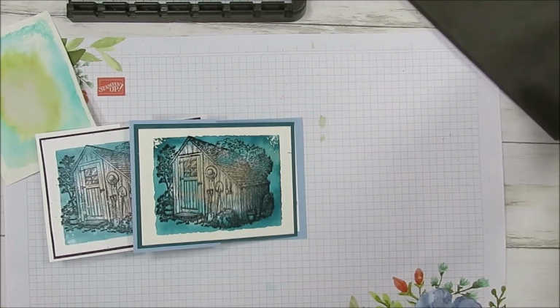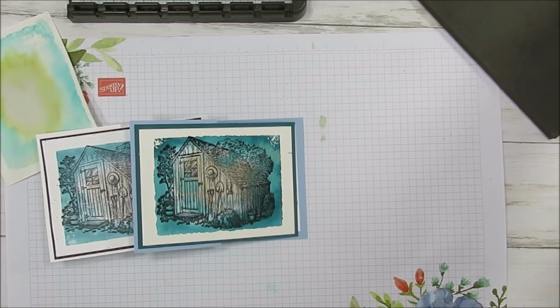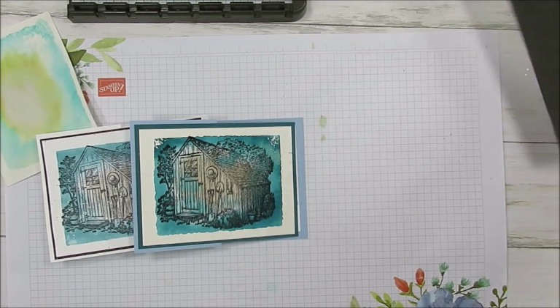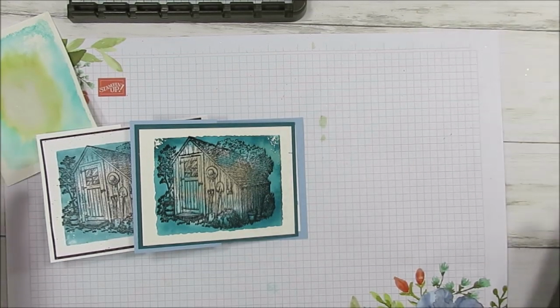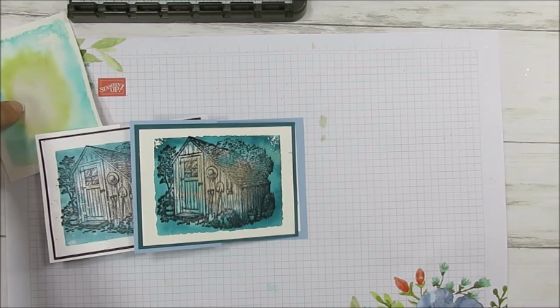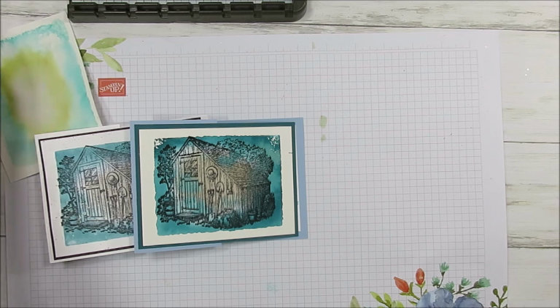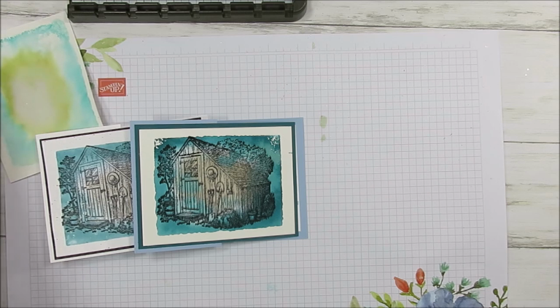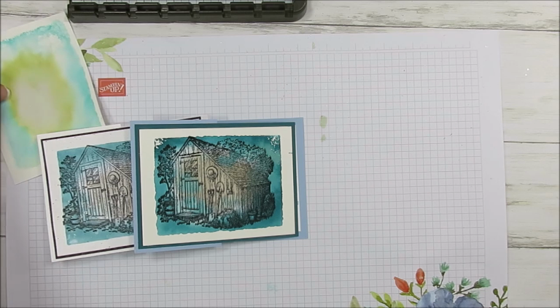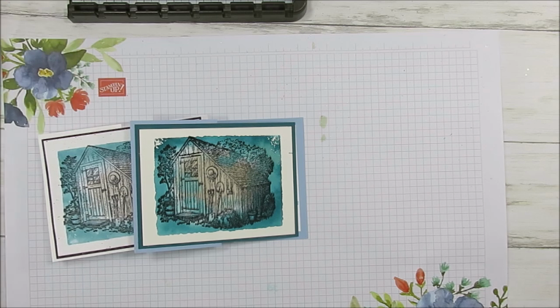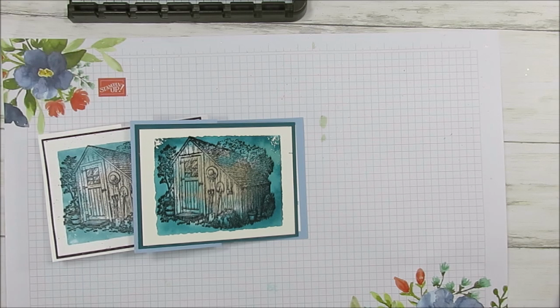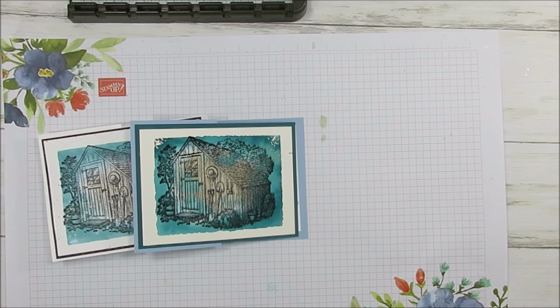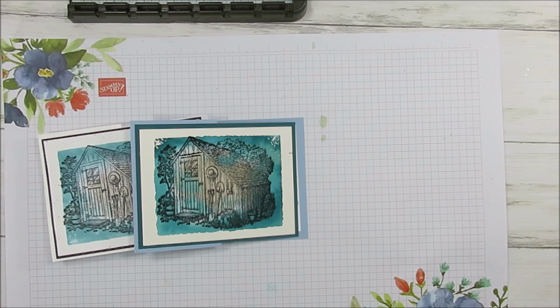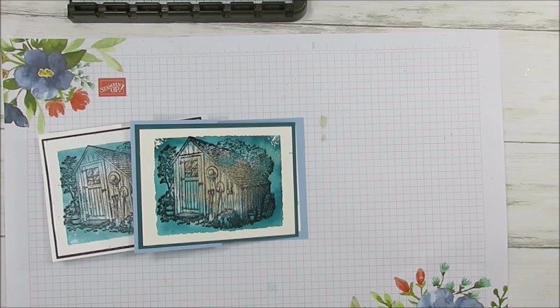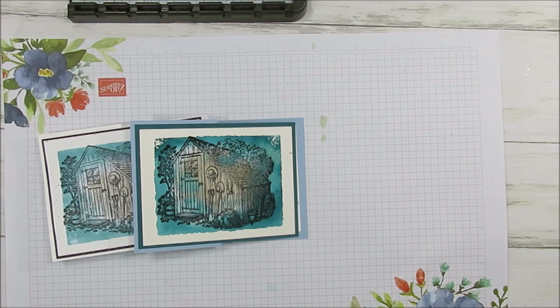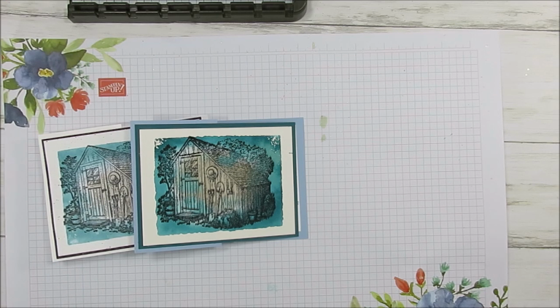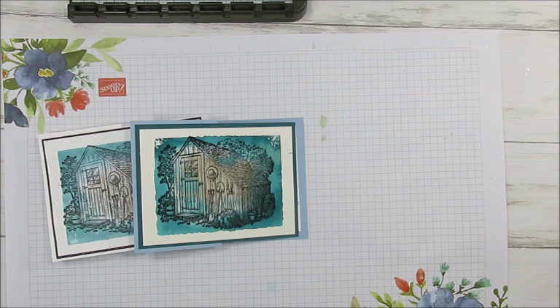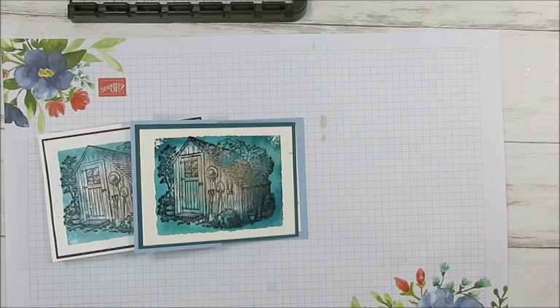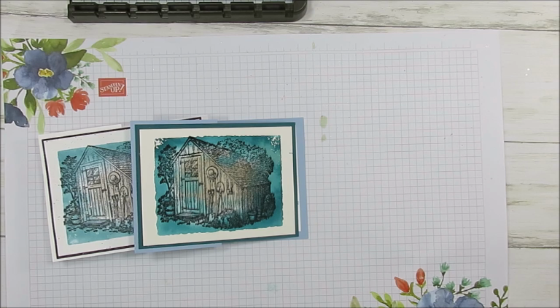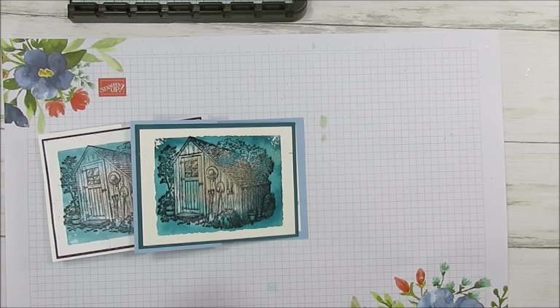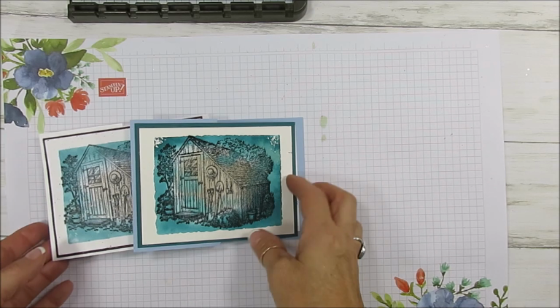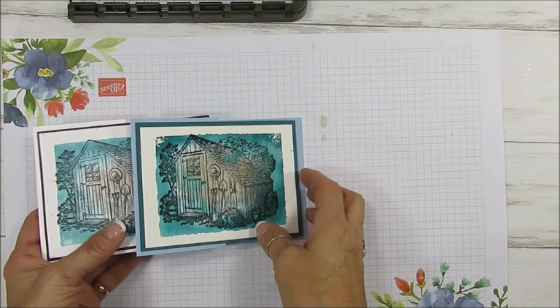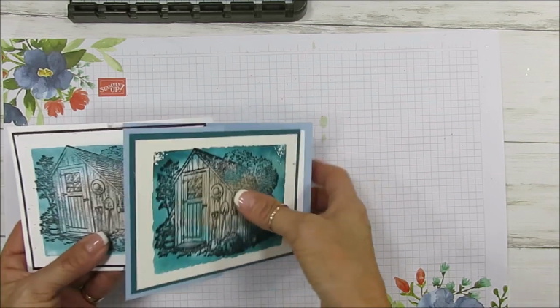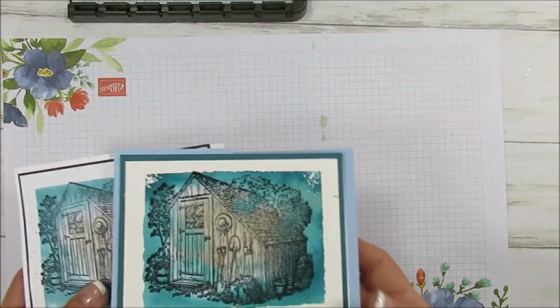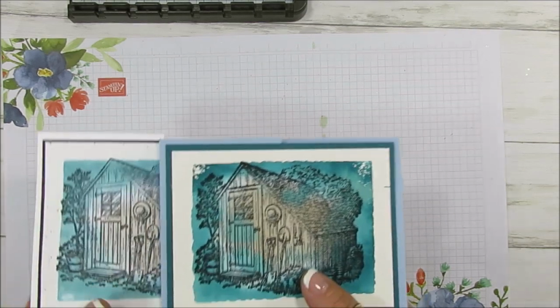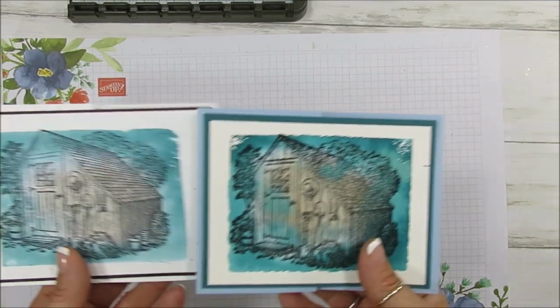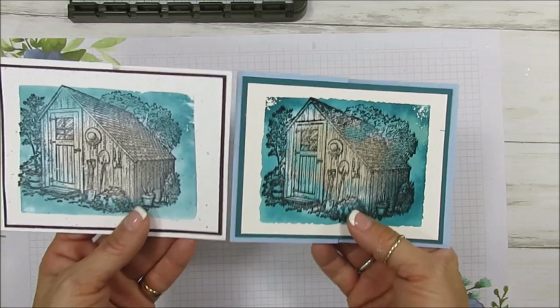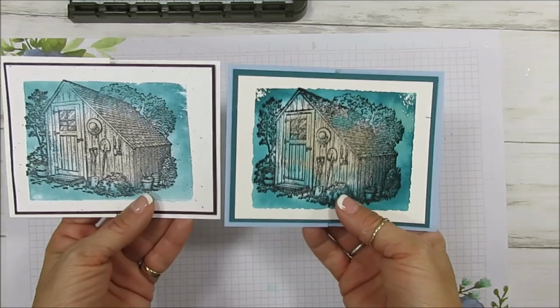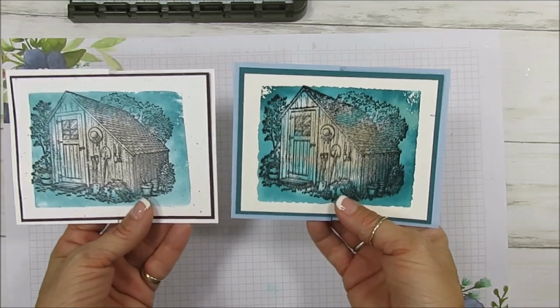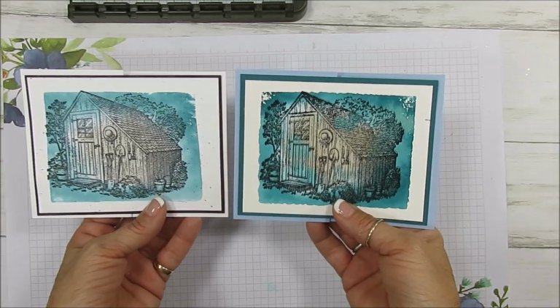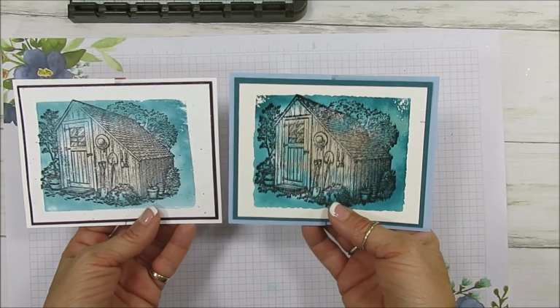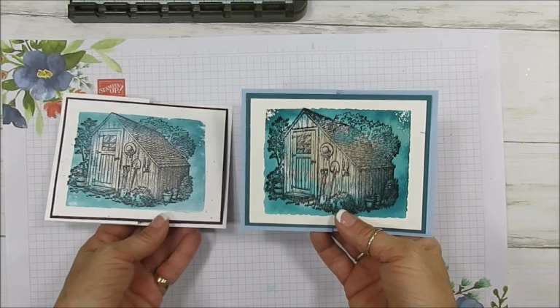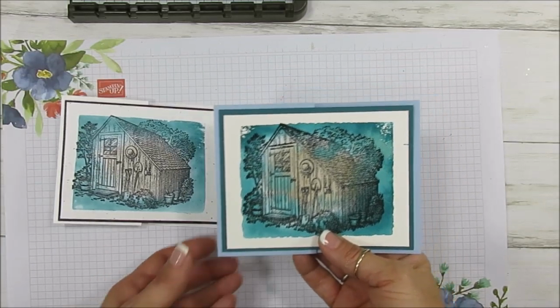Hello Stamper! Welcome to France's video. I'm France Martin, independent demonstrator in the U.S., and today I'm going to share with you cards that I did live on Facebook. I absolutely love how they turned out, so I decided to shoot a video for YouTube.